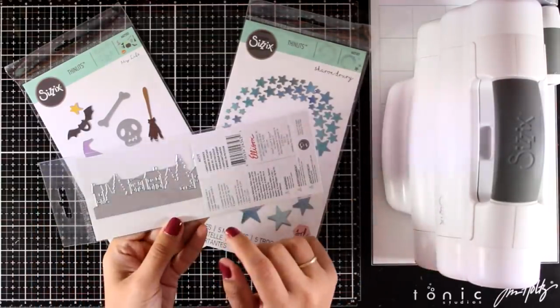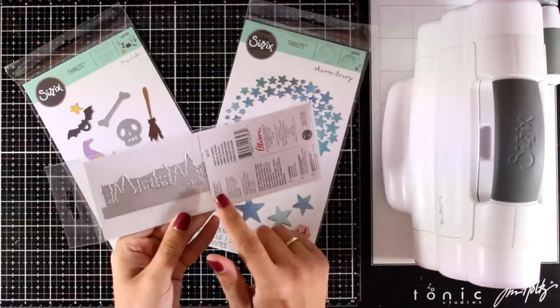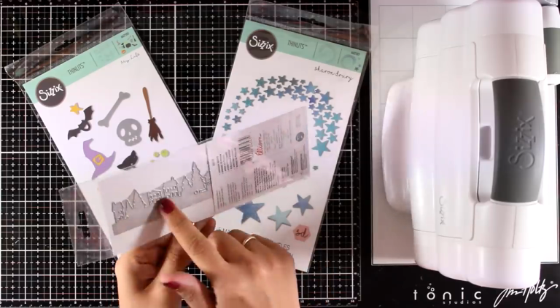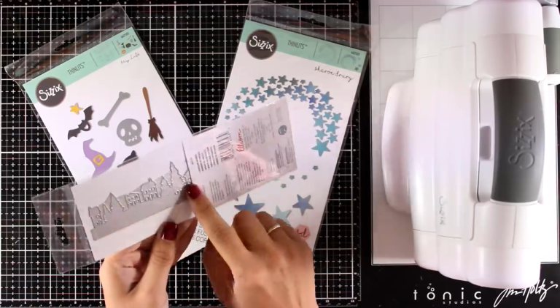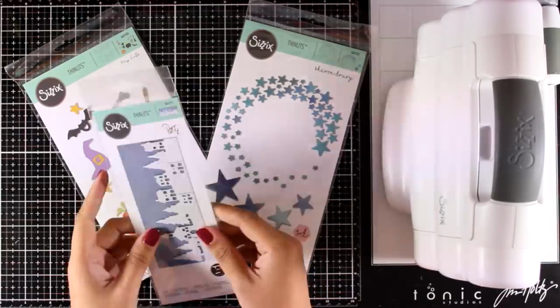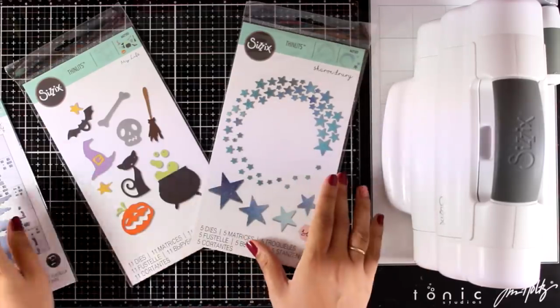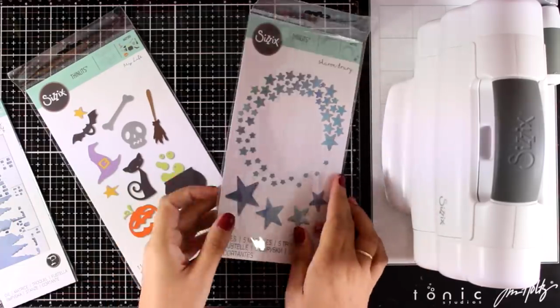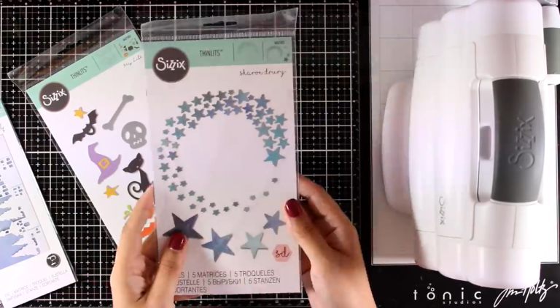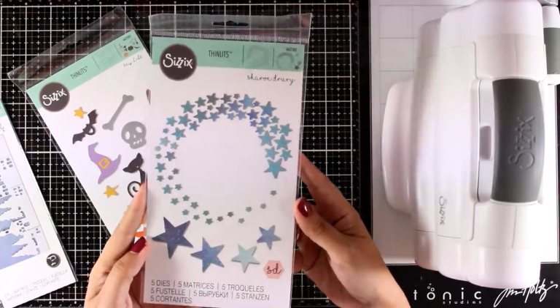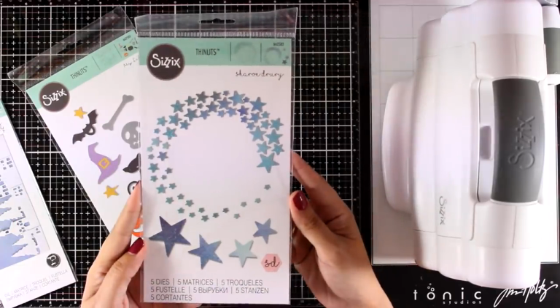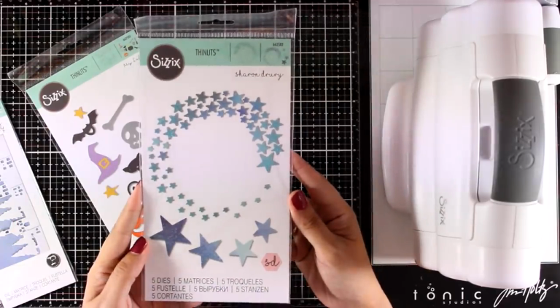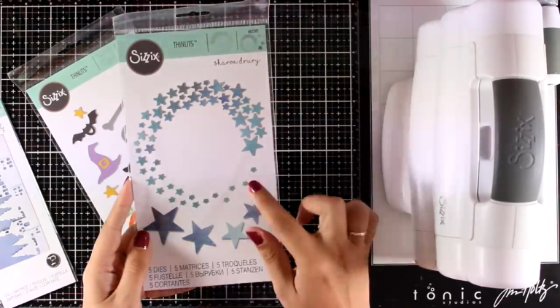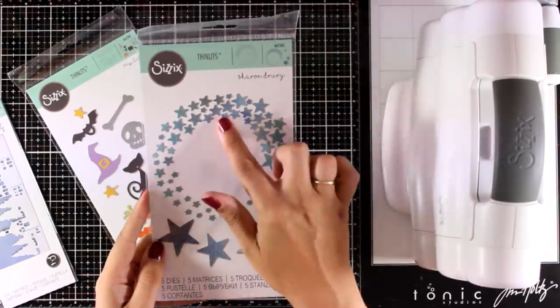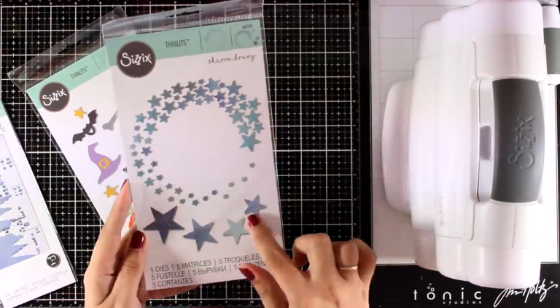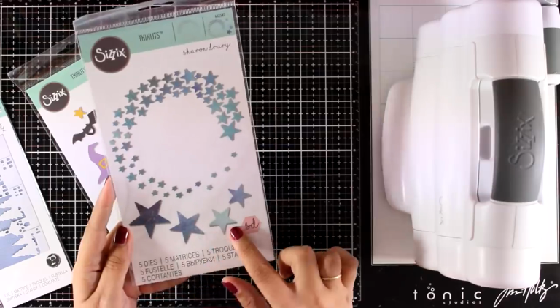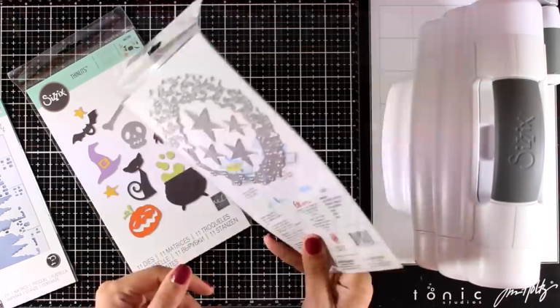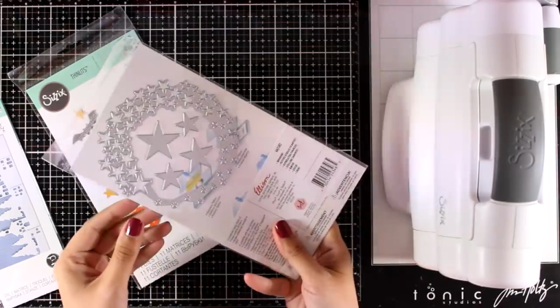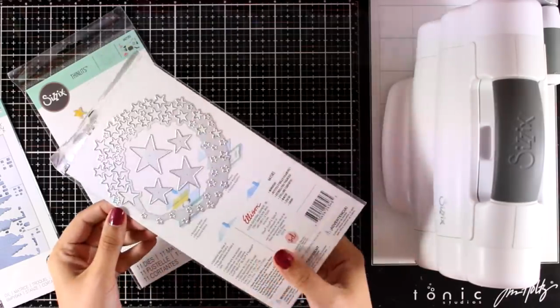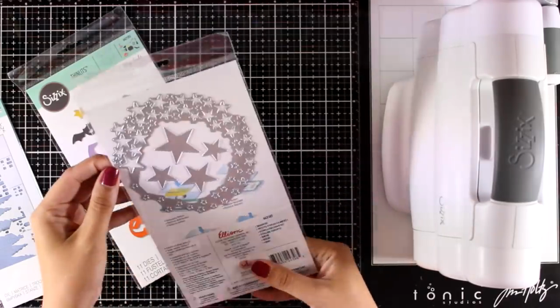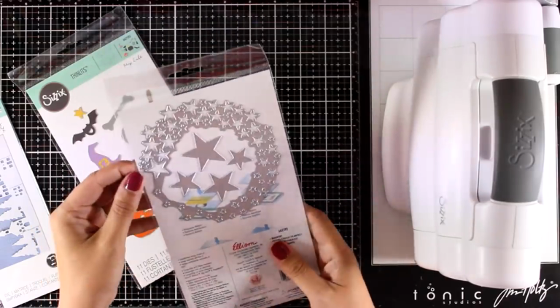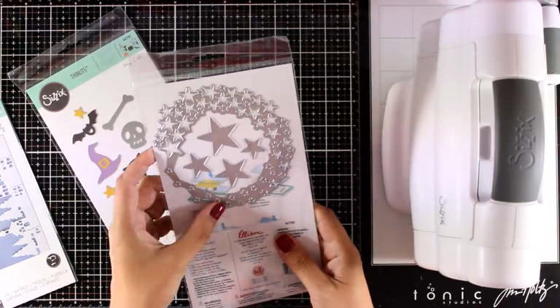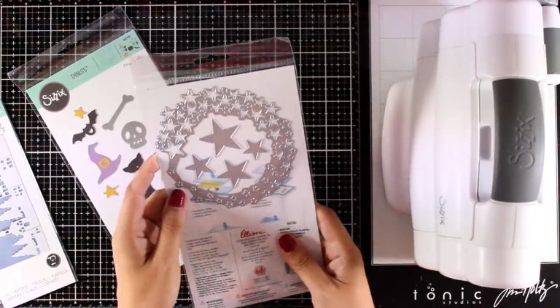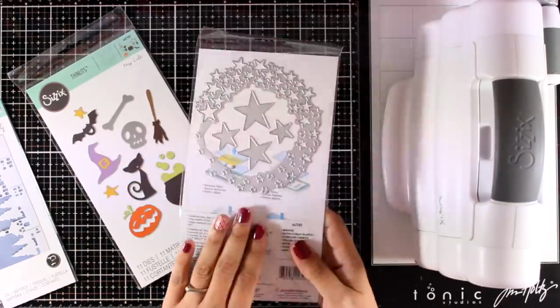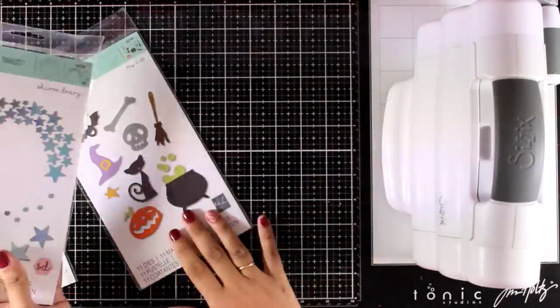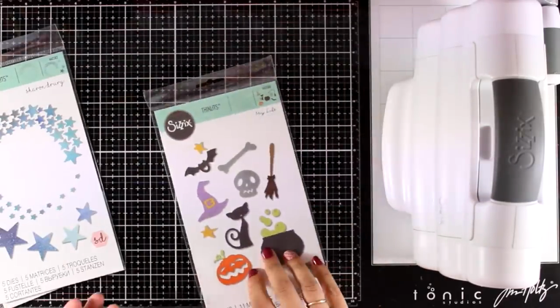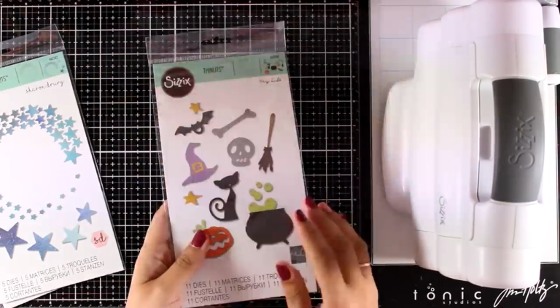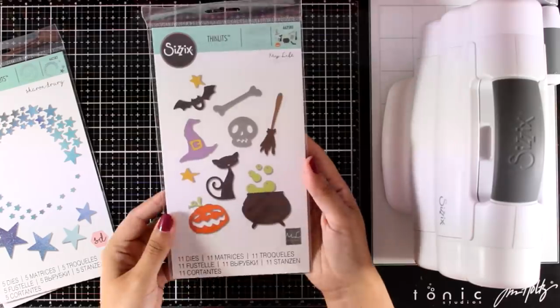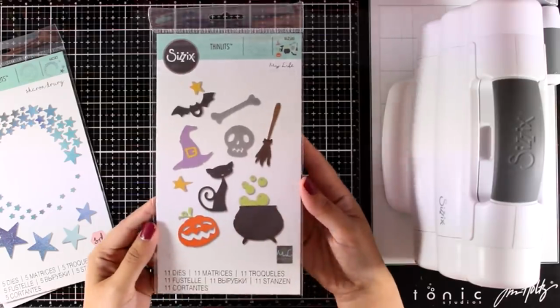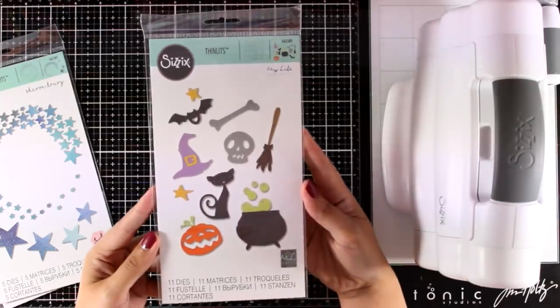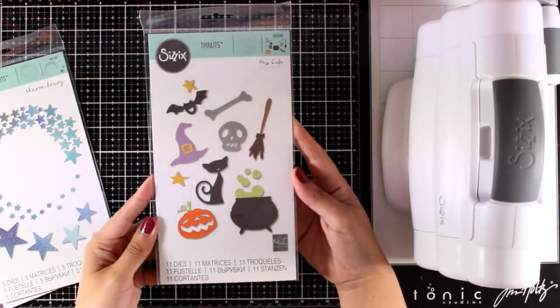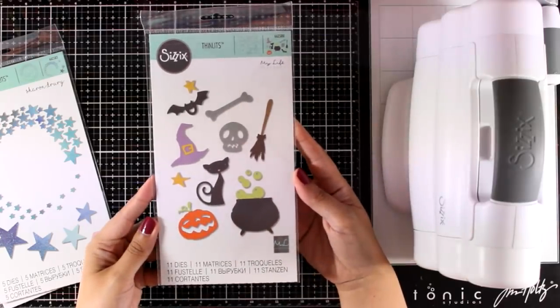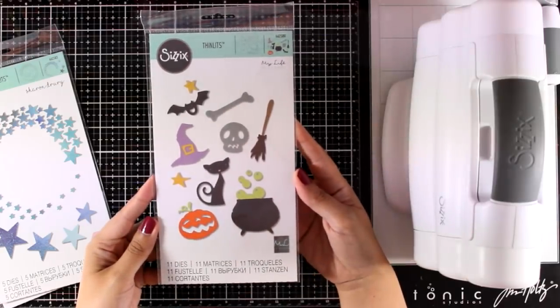This is called Landscape Border, and it's perfect for winter scenes. This is called Whoosh, and it creates this lovely design with stars, but you can use them separately if you wish. And this is the Halloween set with a bunch of images which I am going to use today.